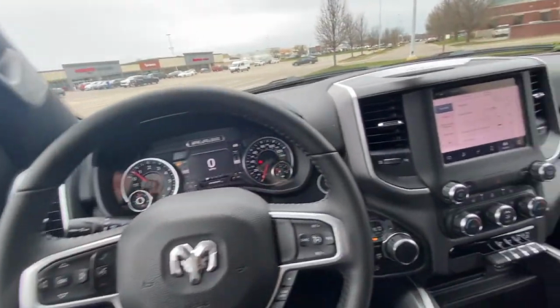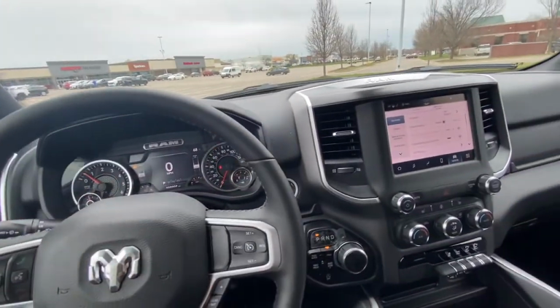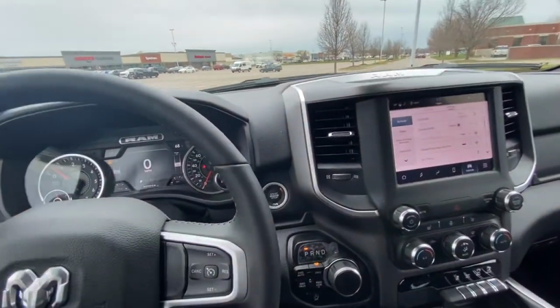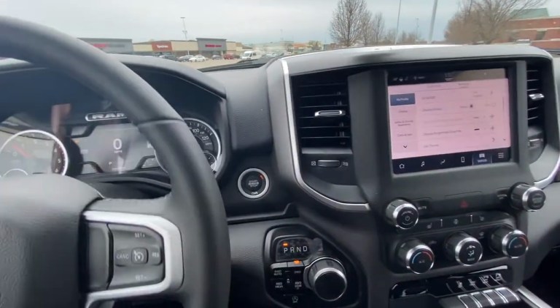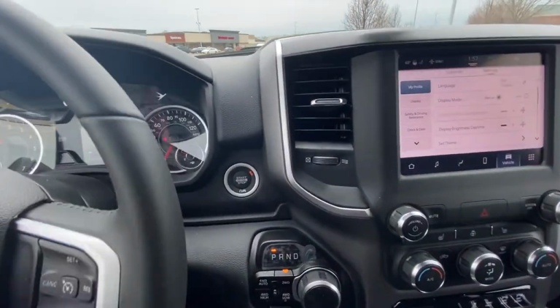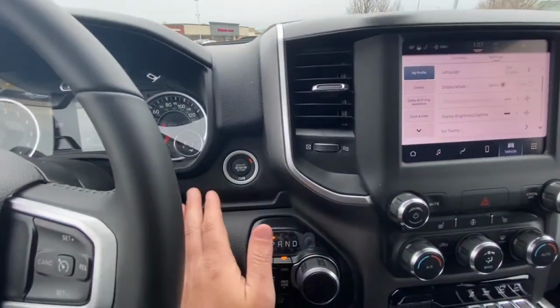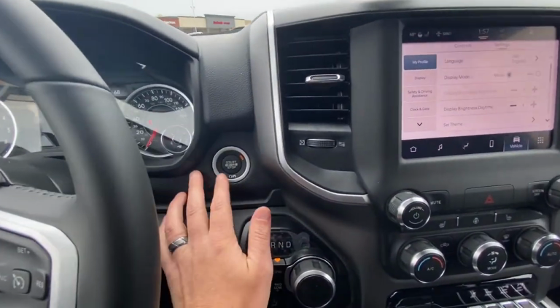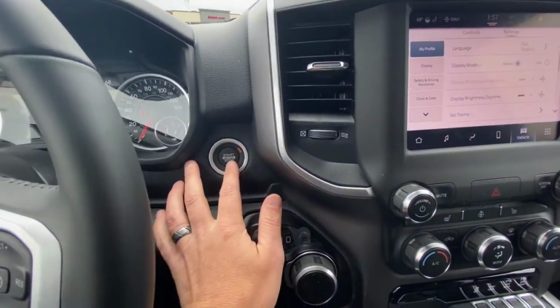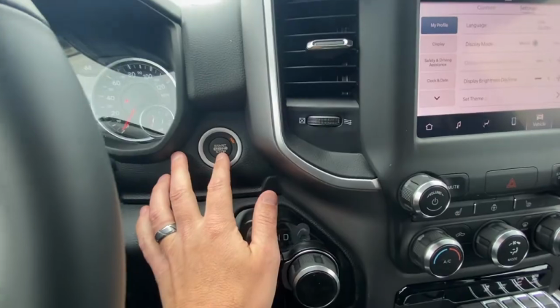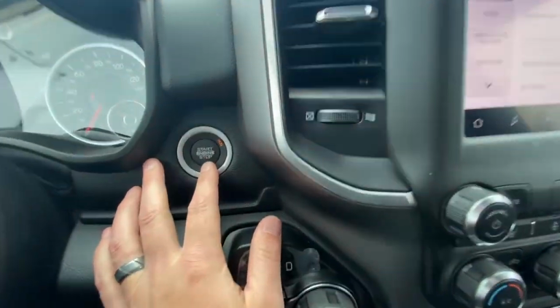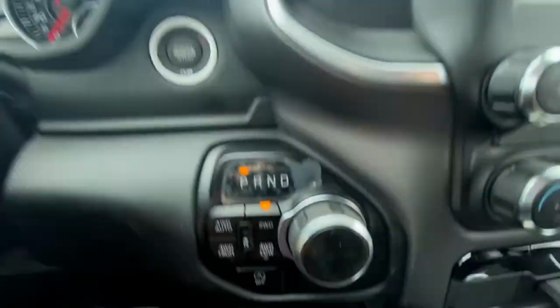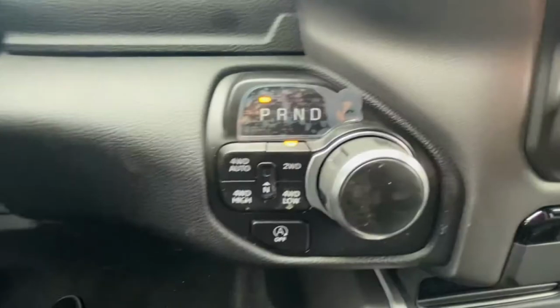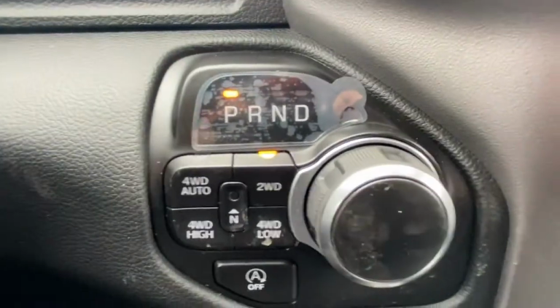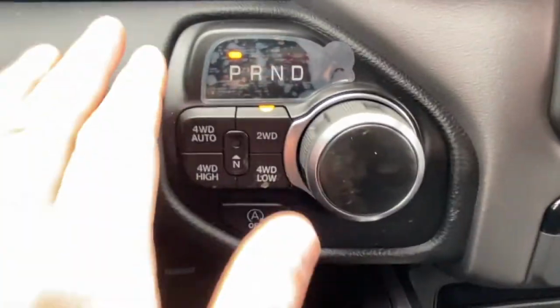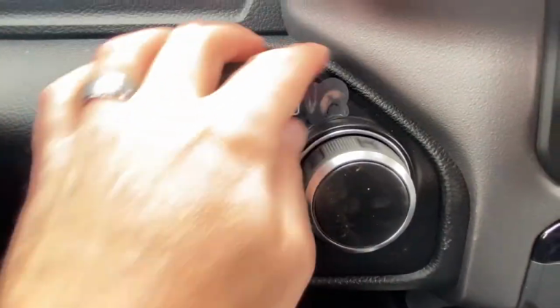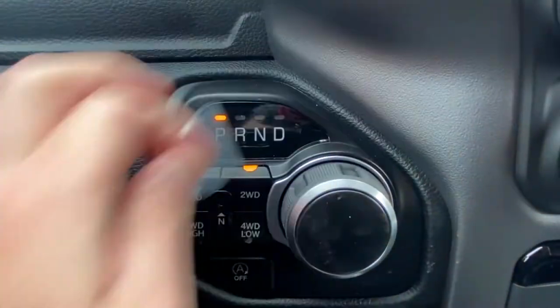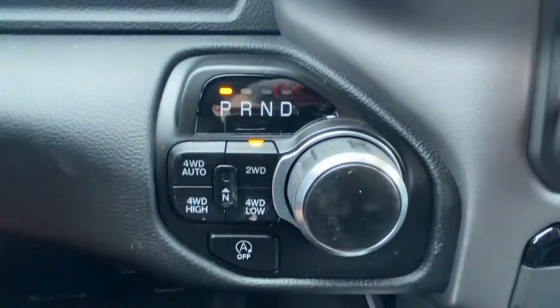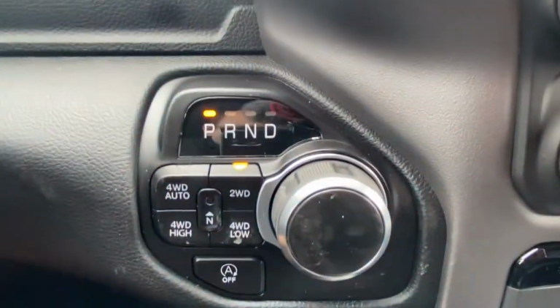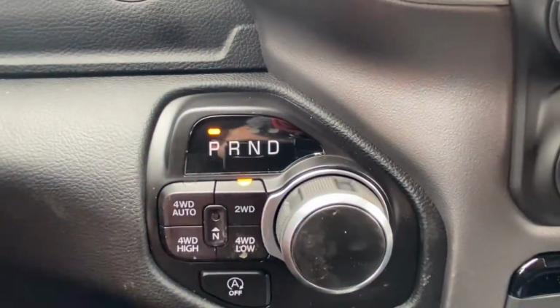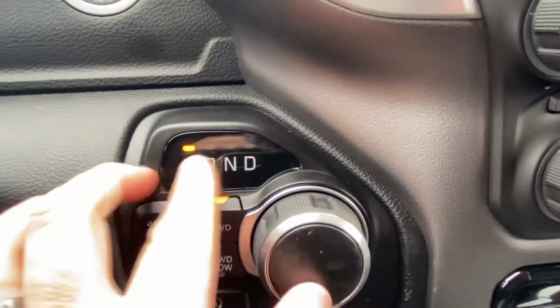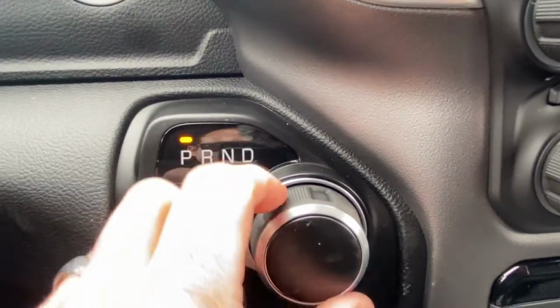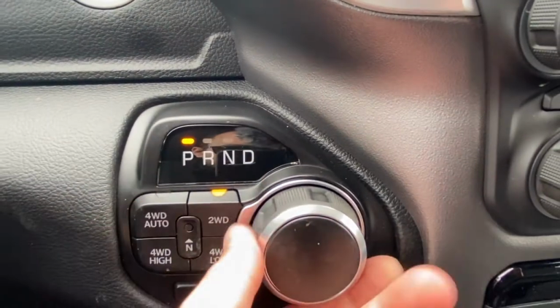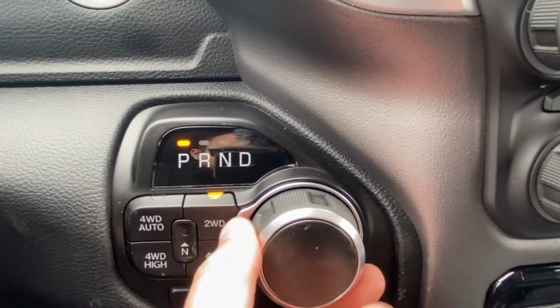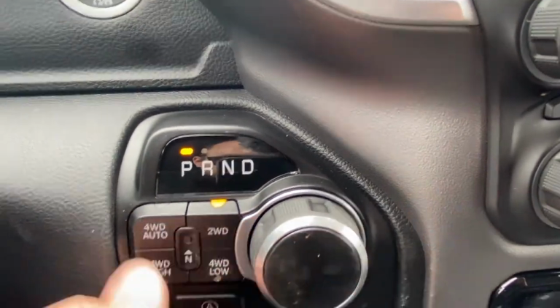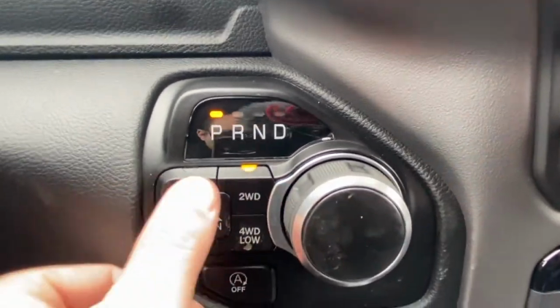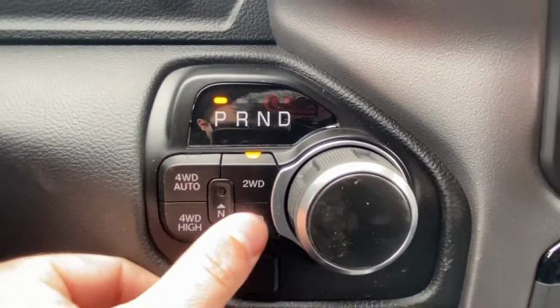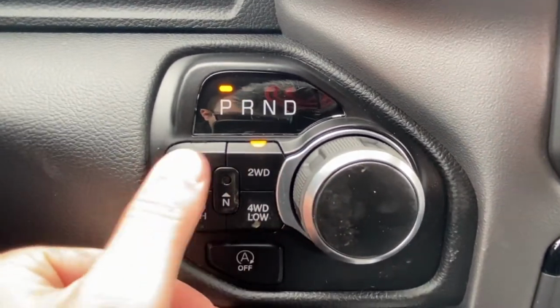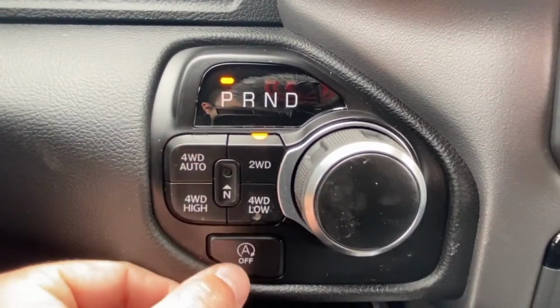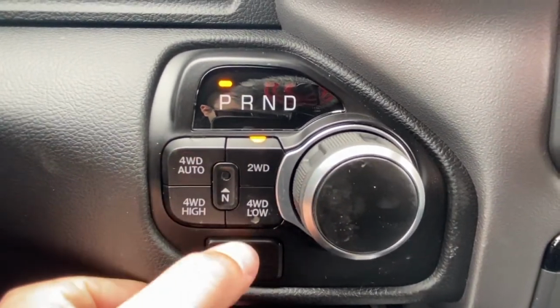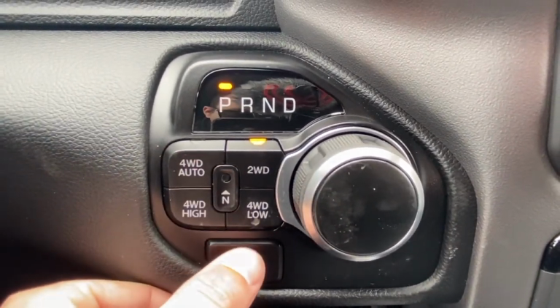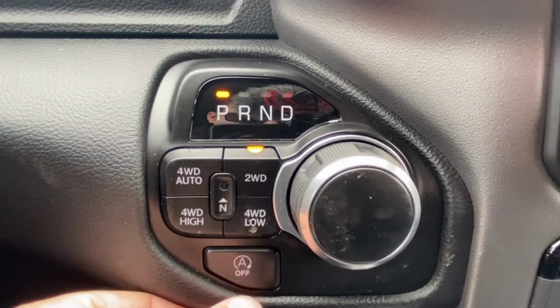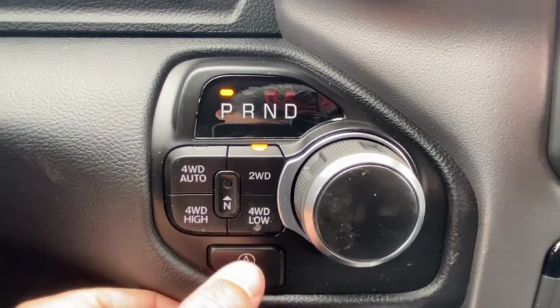Just the whole flow of the vehicle is really great. I've got this really cool push-button starter here. And then here we have our shifter — it's a dial shifter. Here's our four-wheel drive settings. Start-stop technology on/off switch.